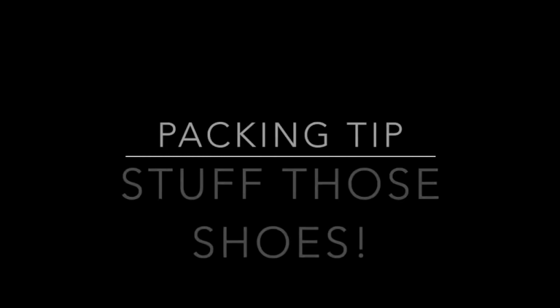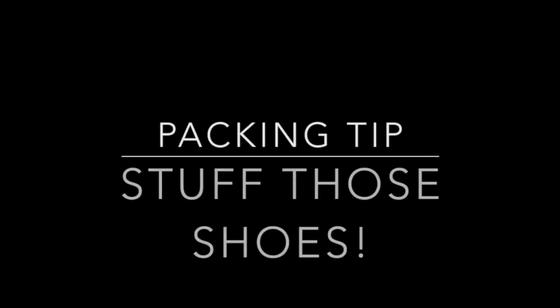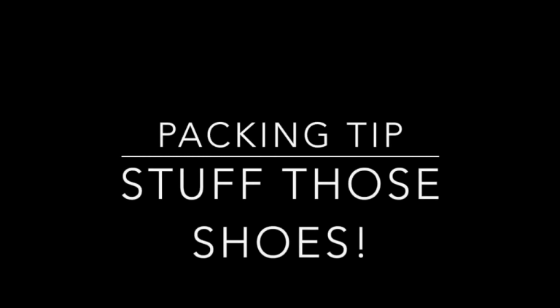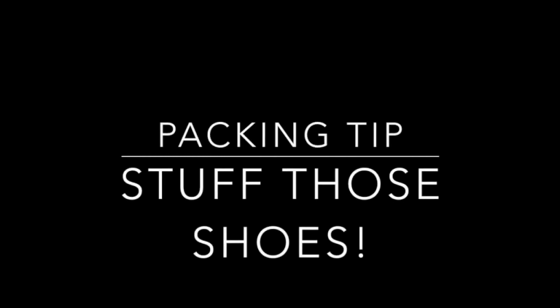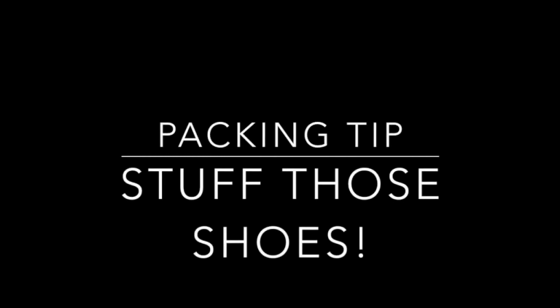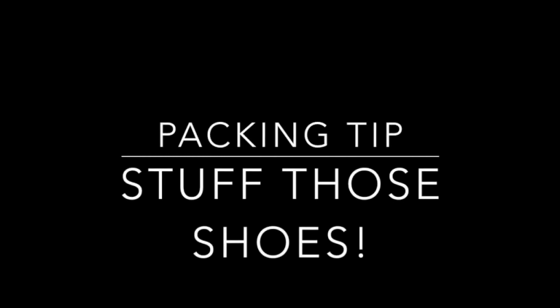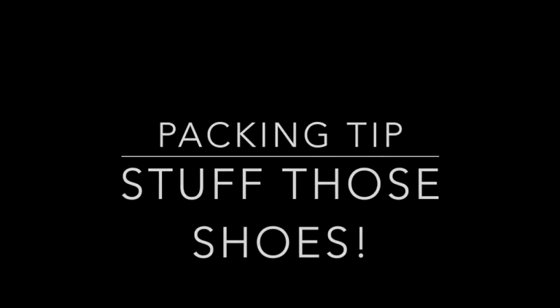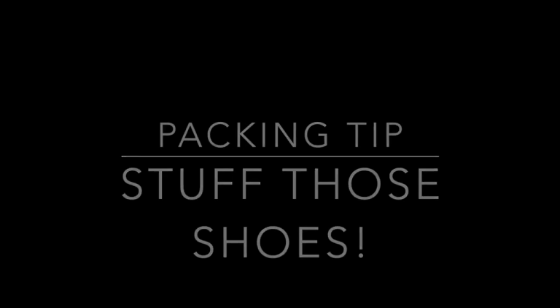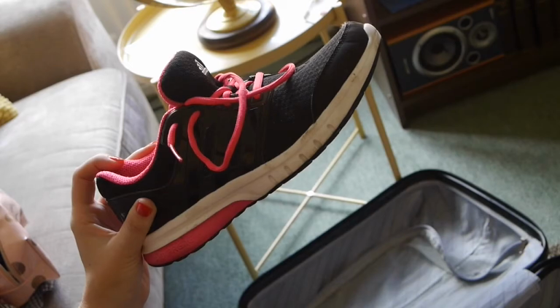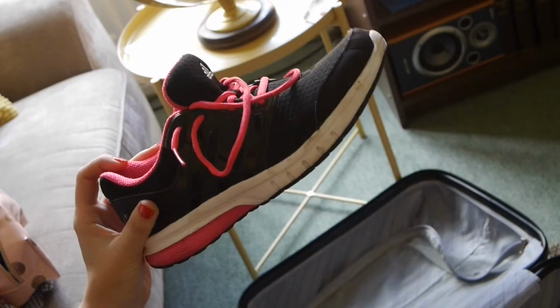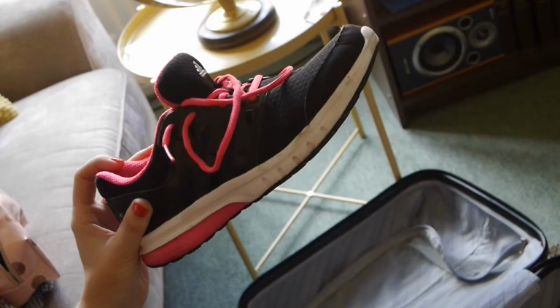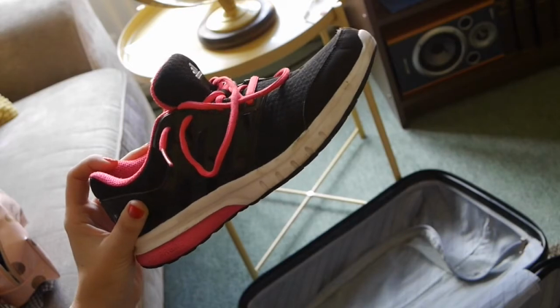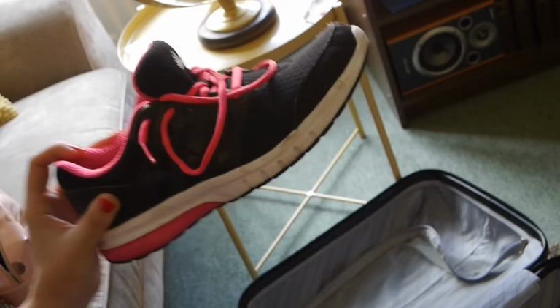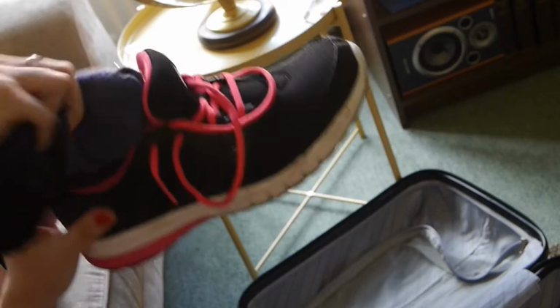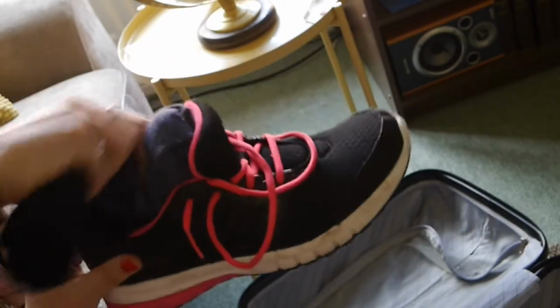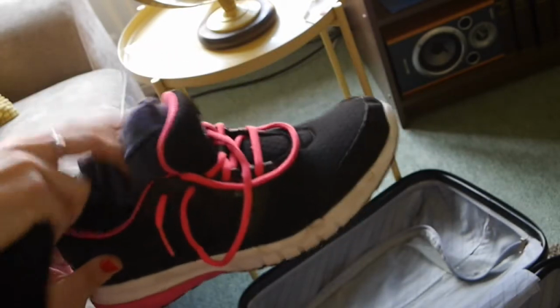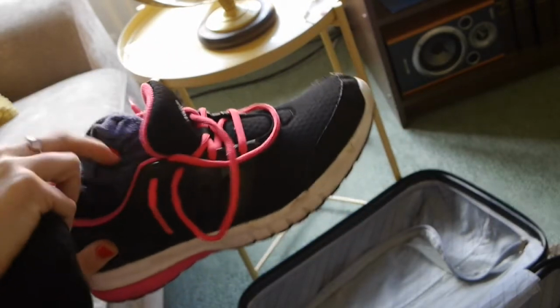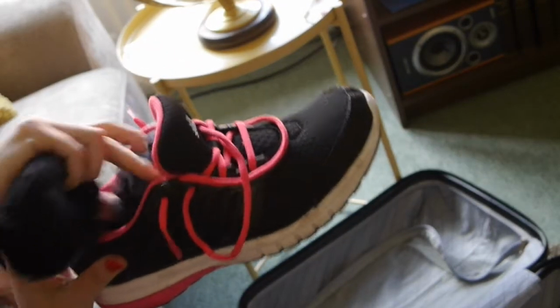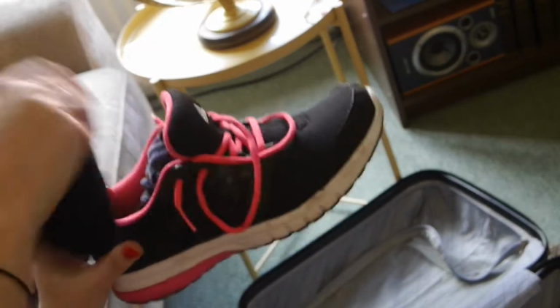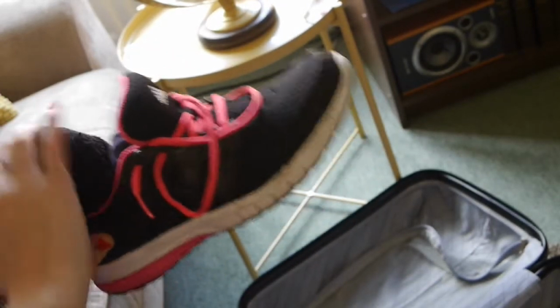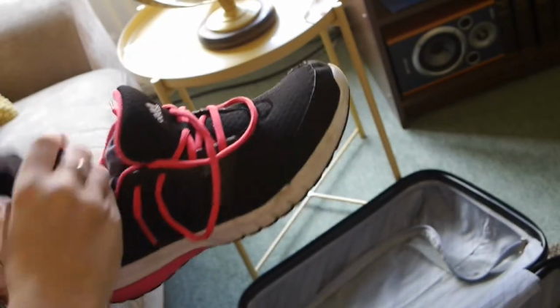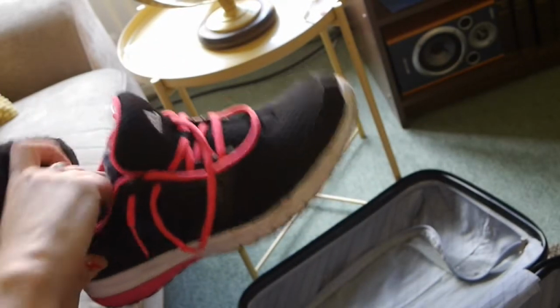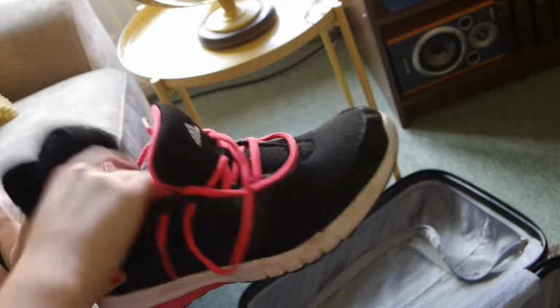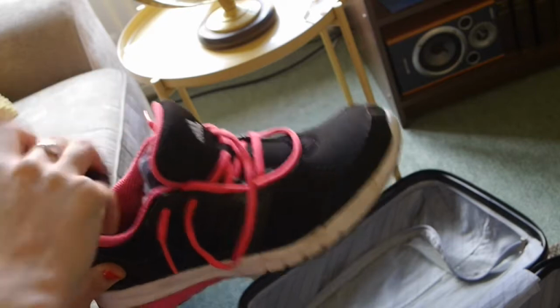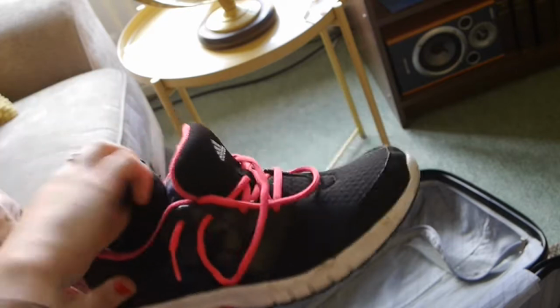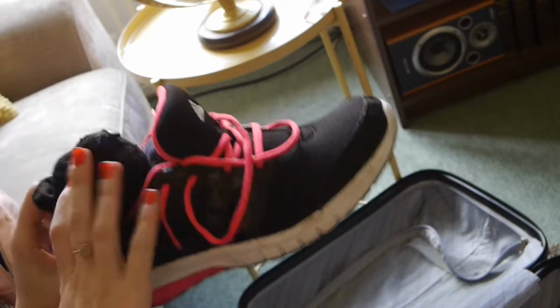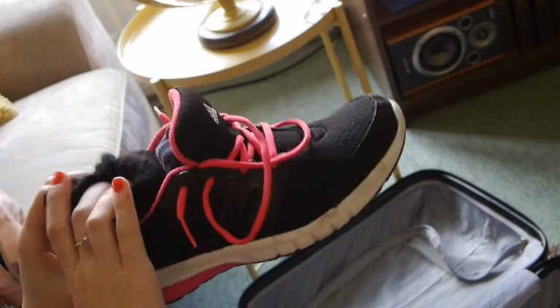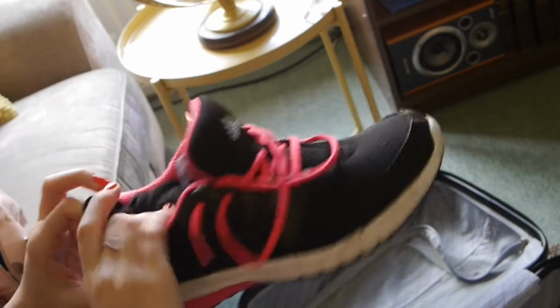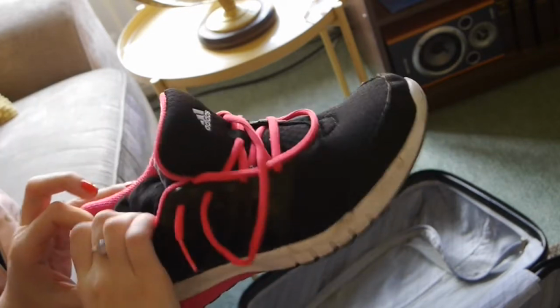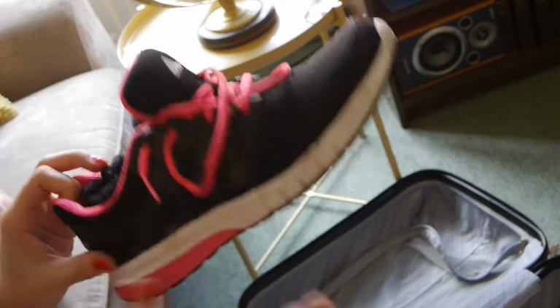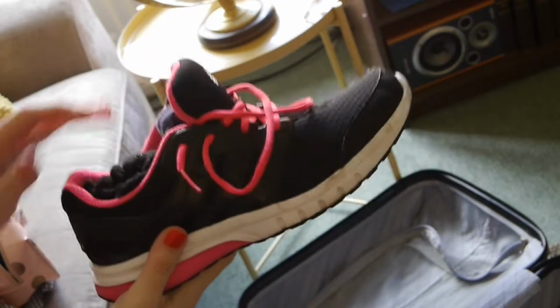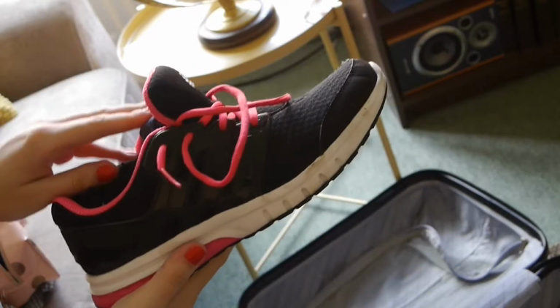It's essential that you maximize every little bit of space when packing a carry-on, so your shoes are perfect for stuffing with socks, underwear, or any breakable items to keep them safe and secure without taking up too much space.